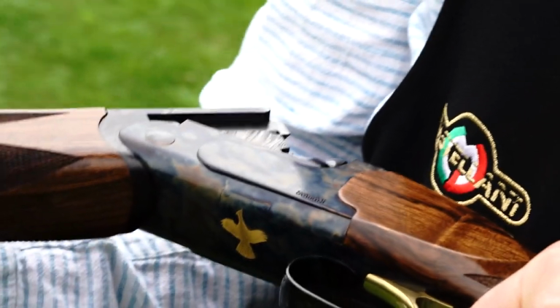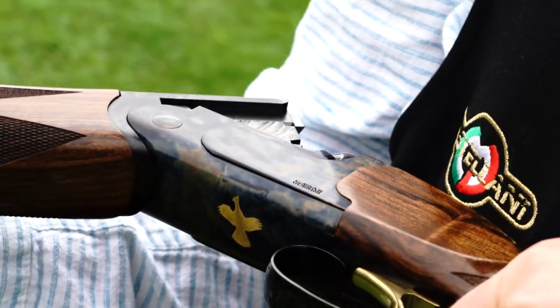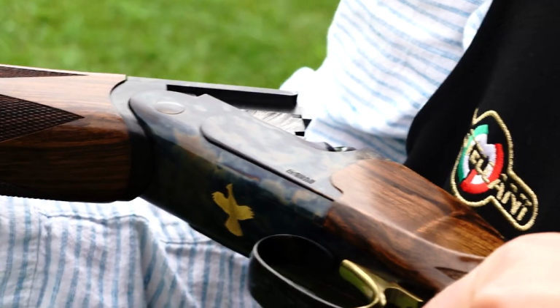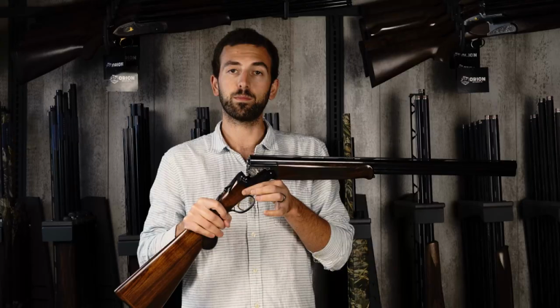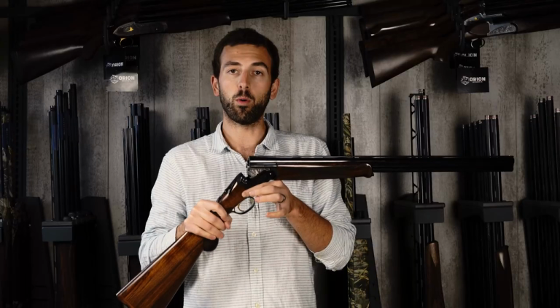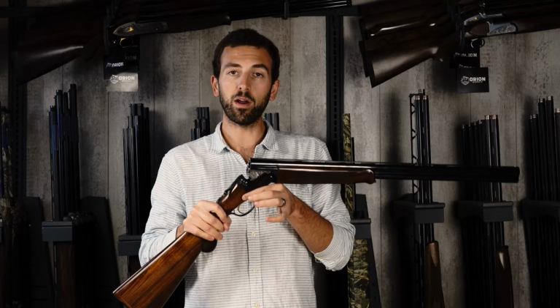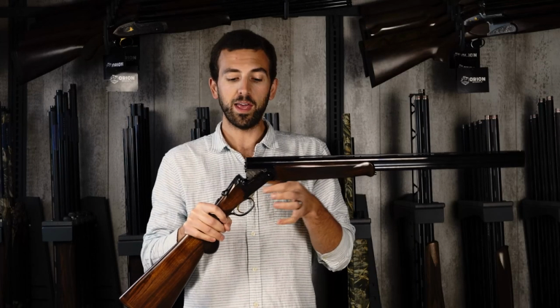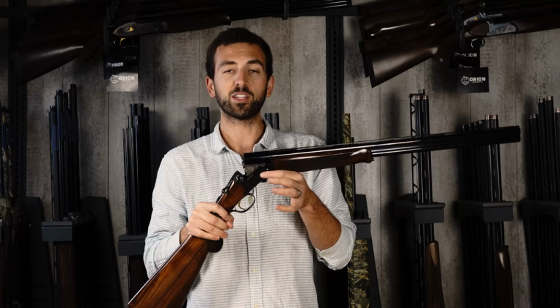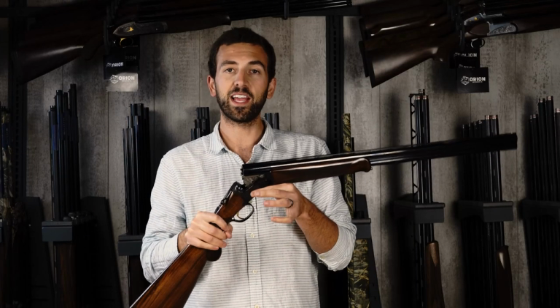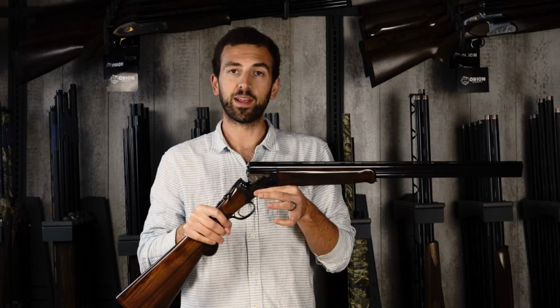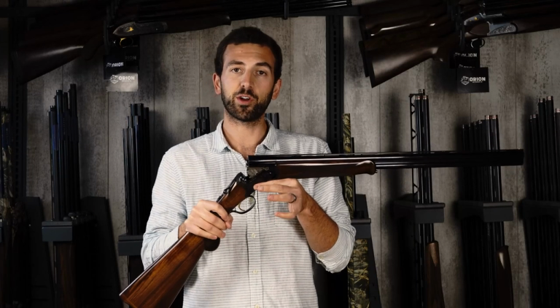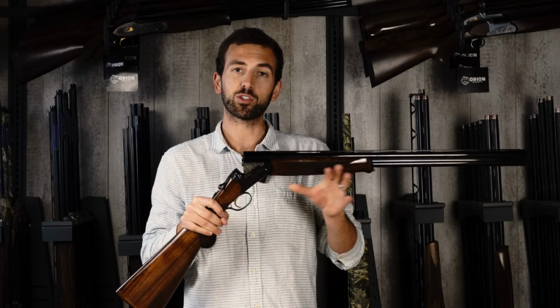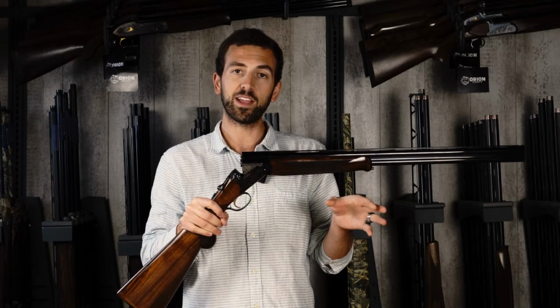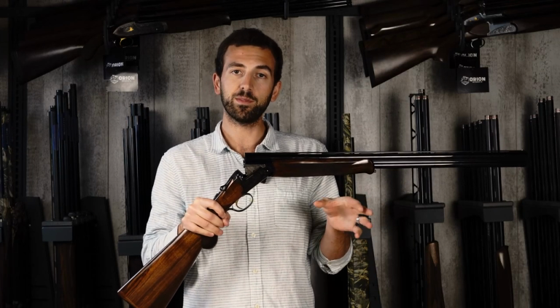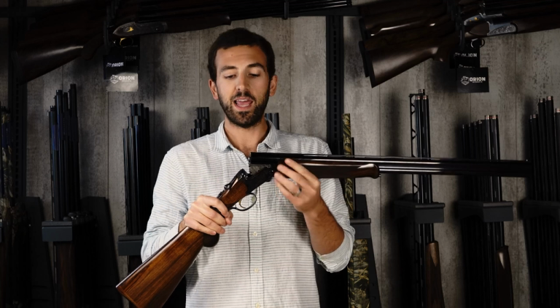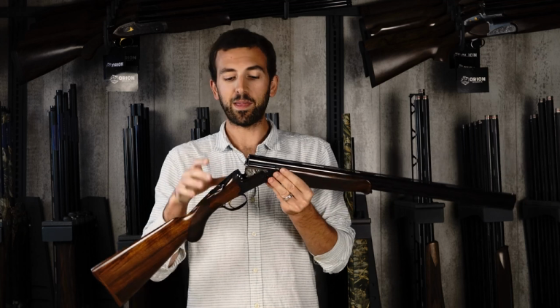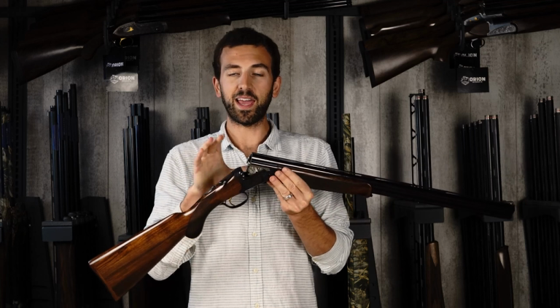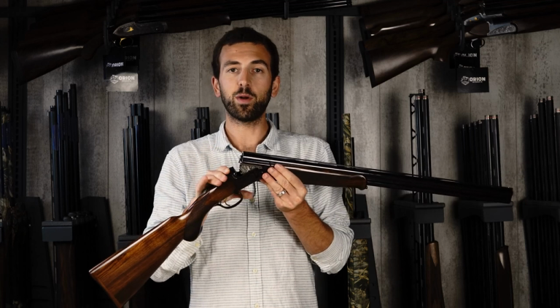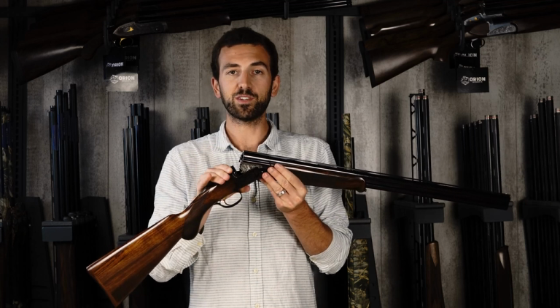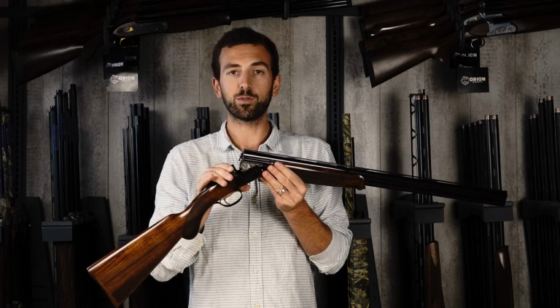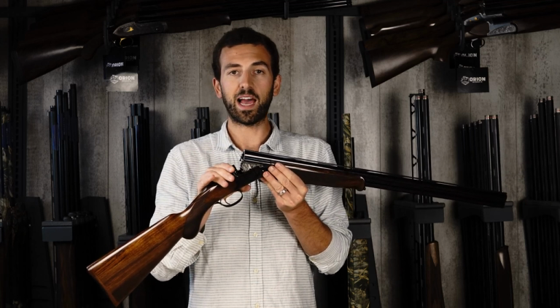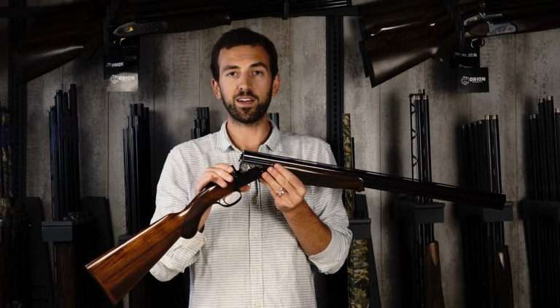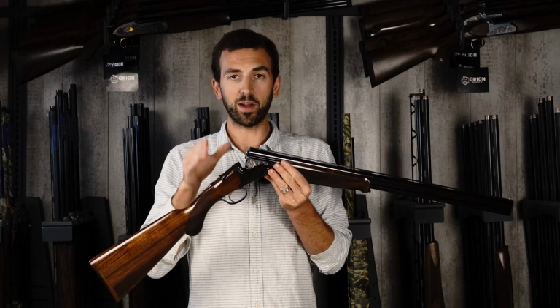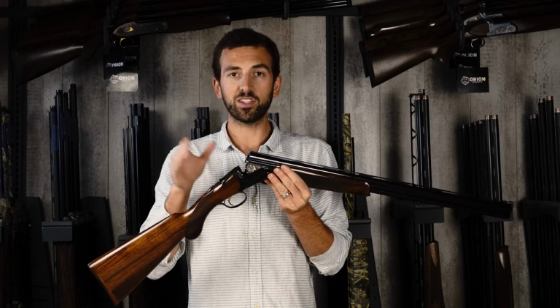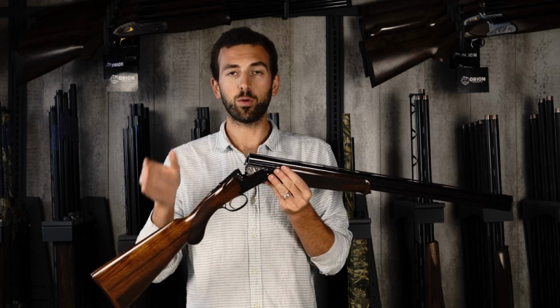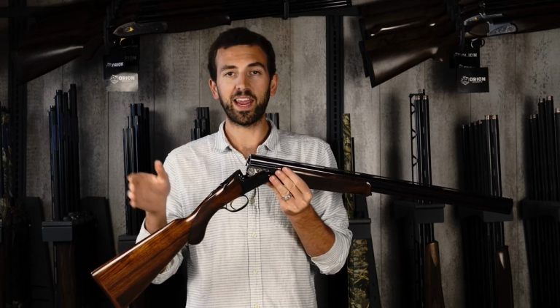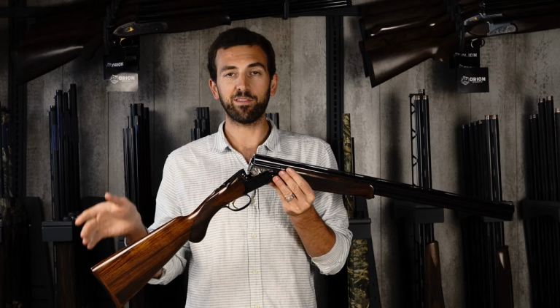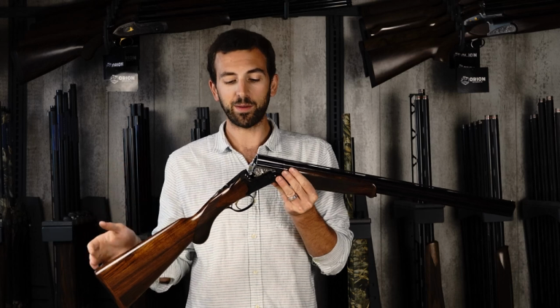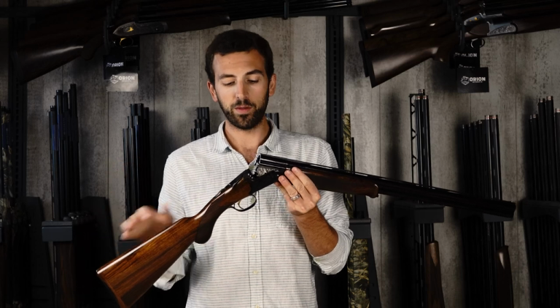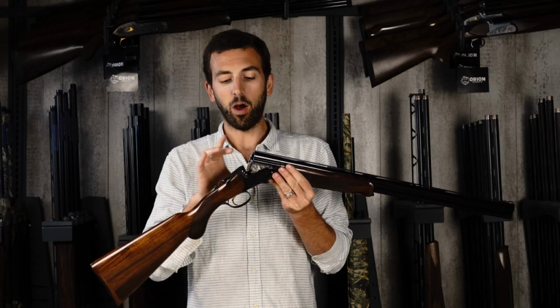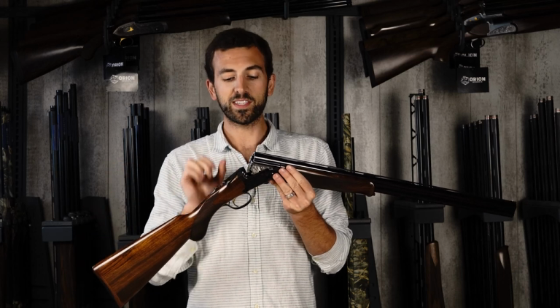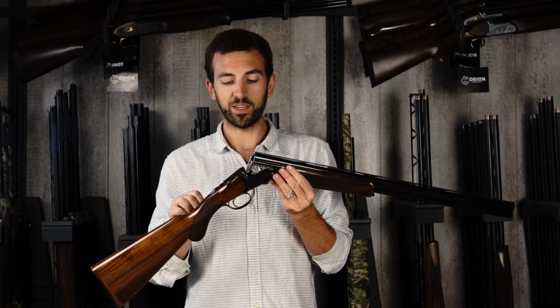This is a 20-gauge bore barrel on a 20-gauge frame. Caesar Guerini offers 12-gauge frames, and they also make a 20-gauge frame which can accommodate 20-gauge, 28-gauge, and .410 bore — all on the same receiver.